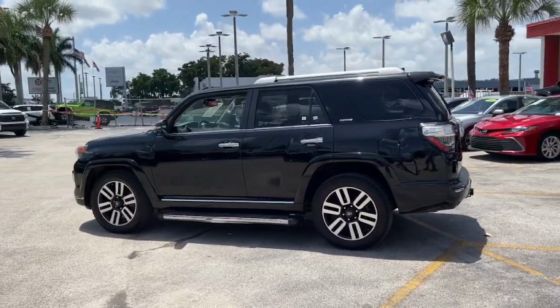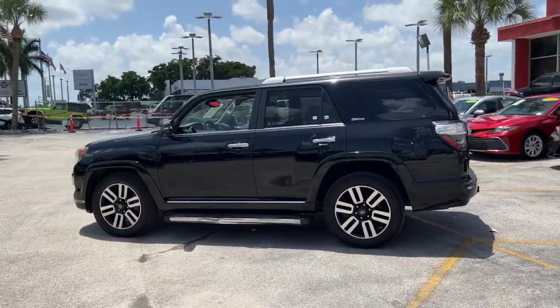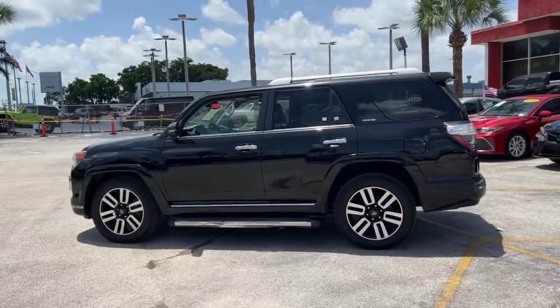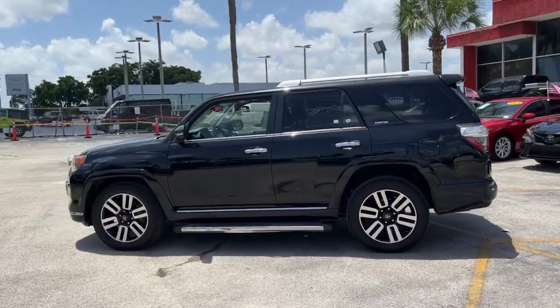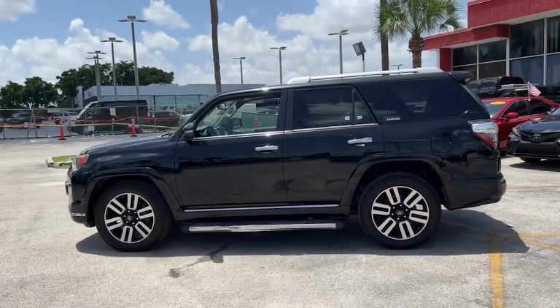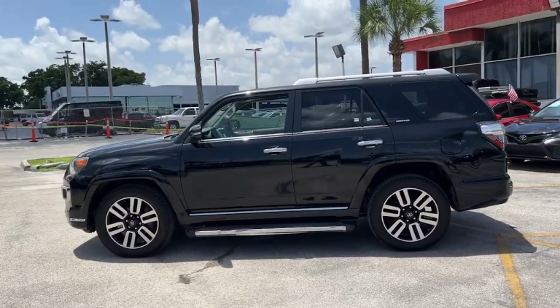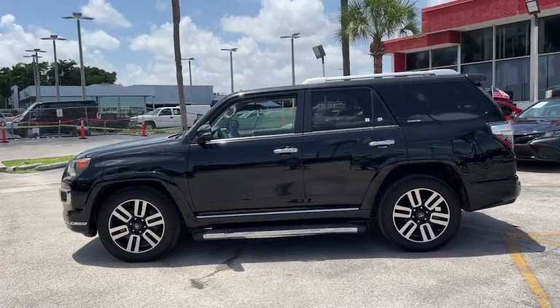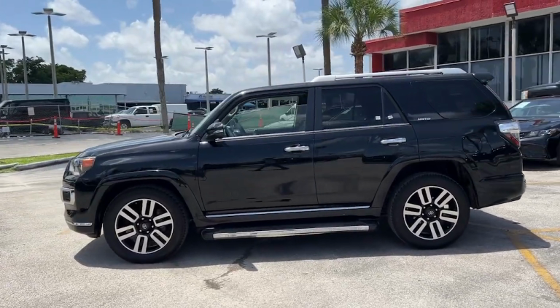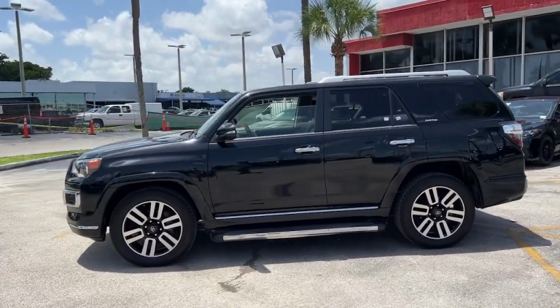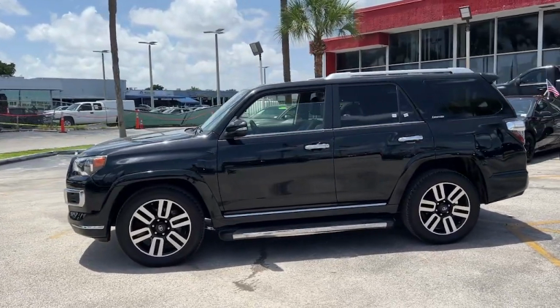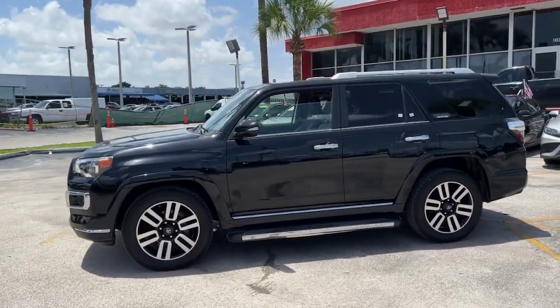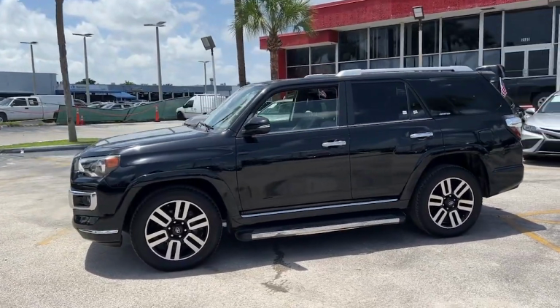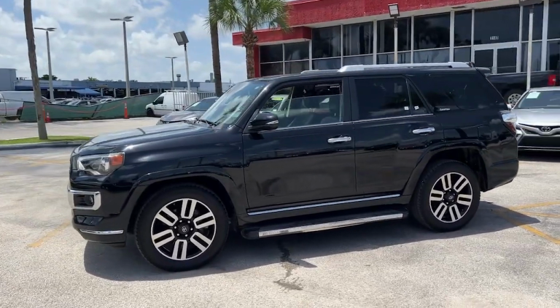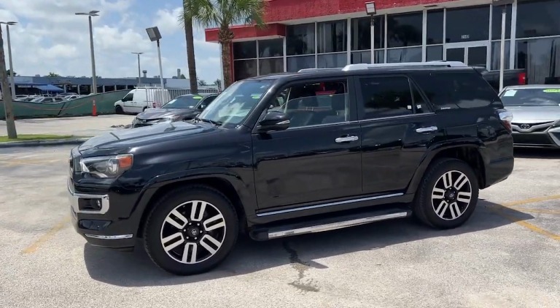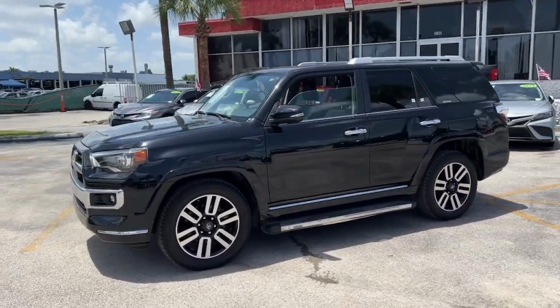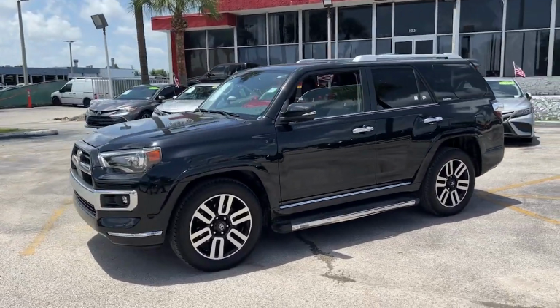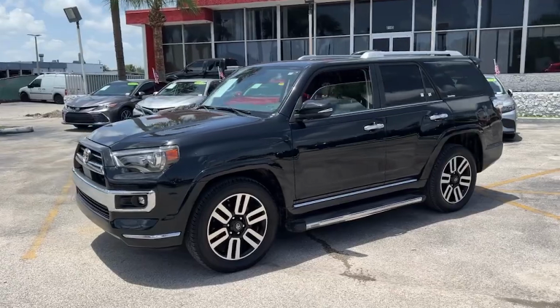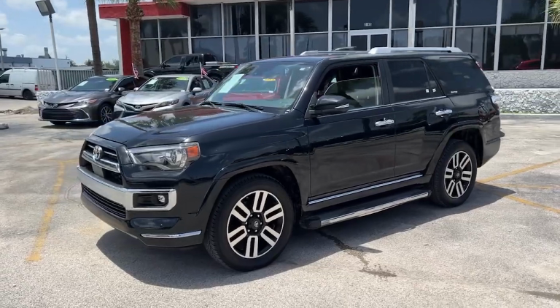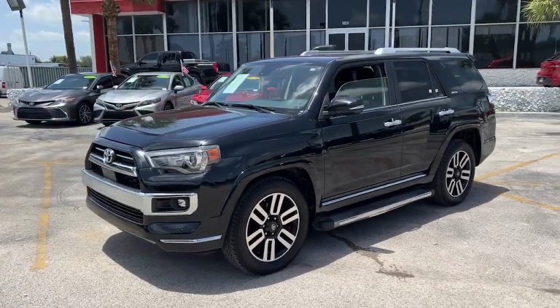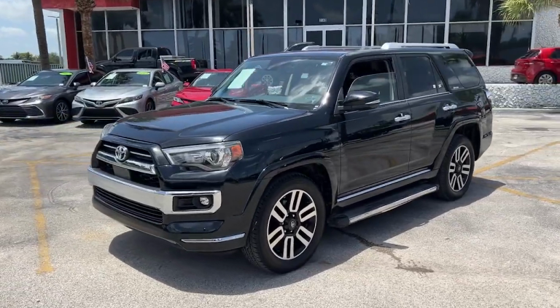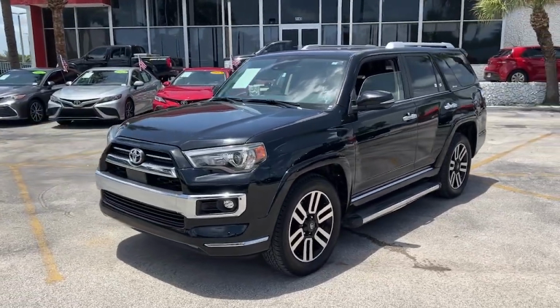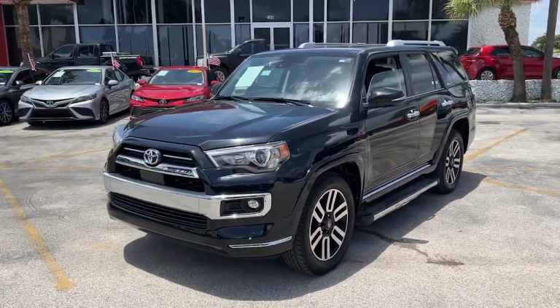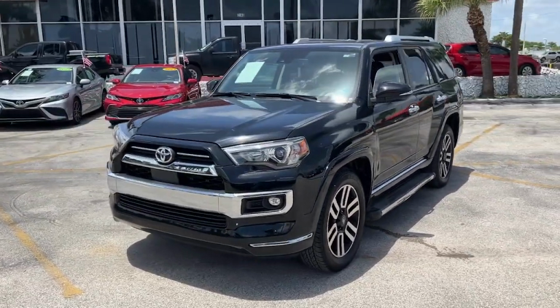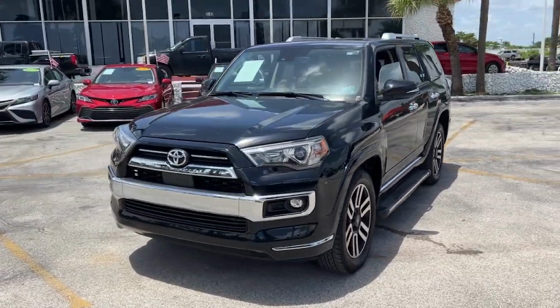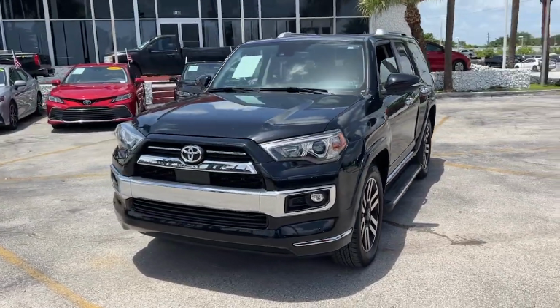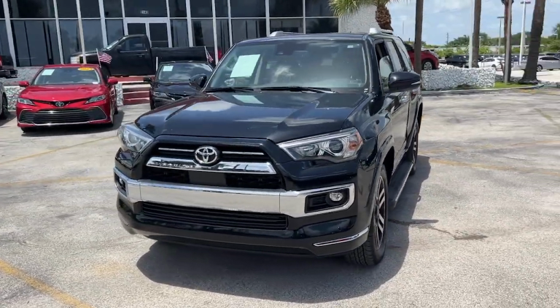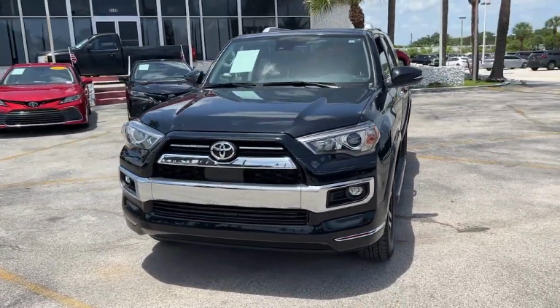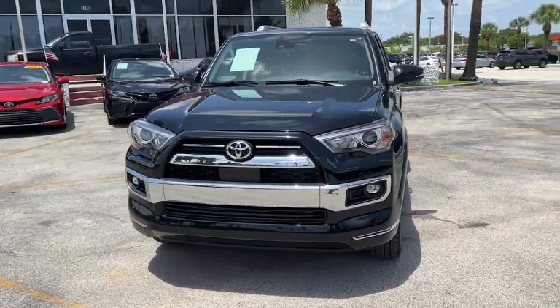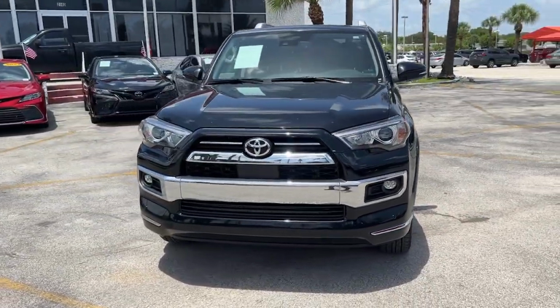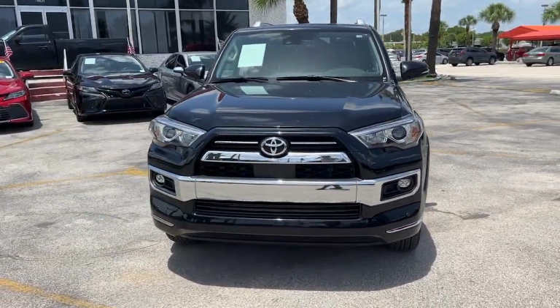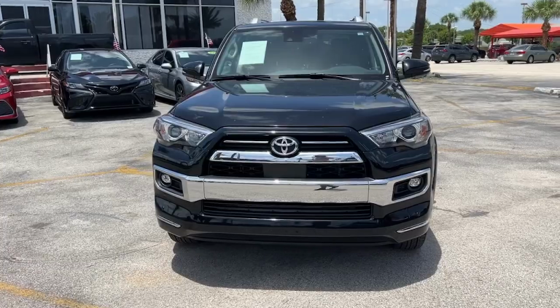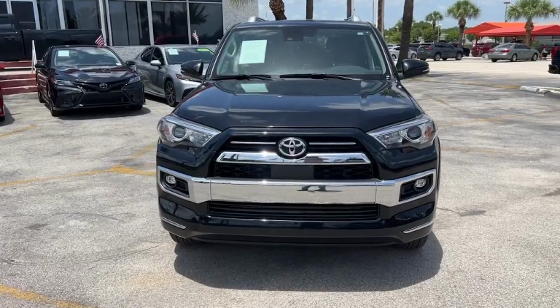The backup camera, integrated nav, and Bluetooth infuse your excursions with confidence and convenience. The hard-working 4Runner won't last long.